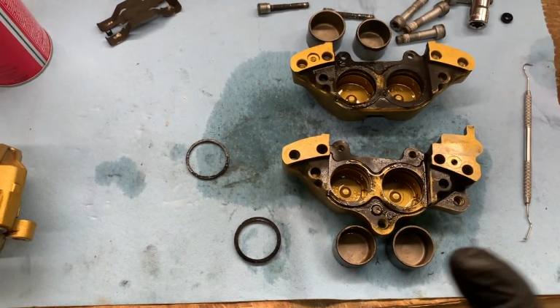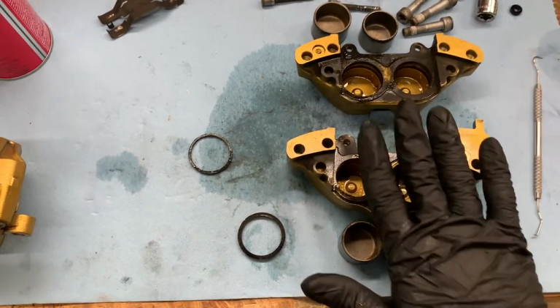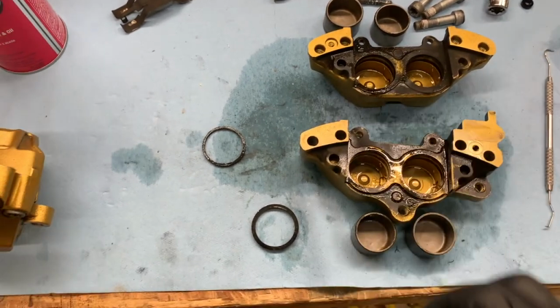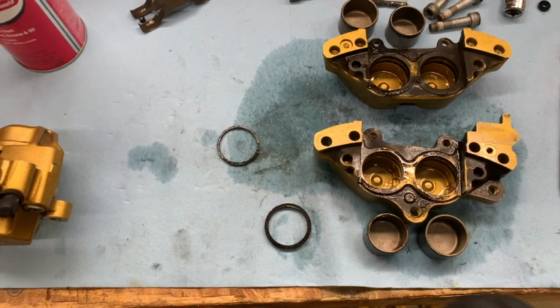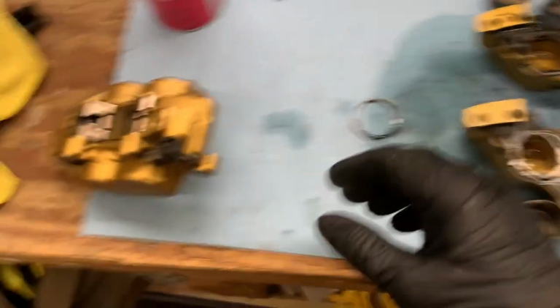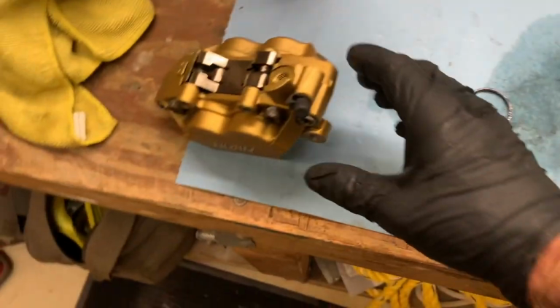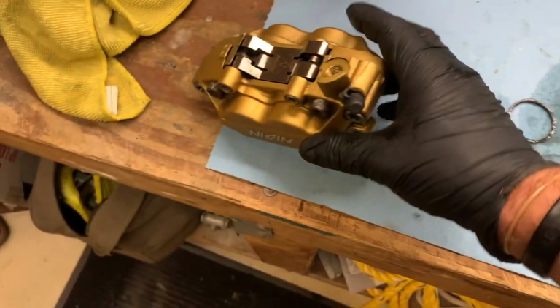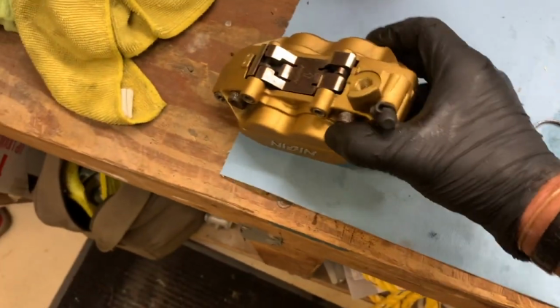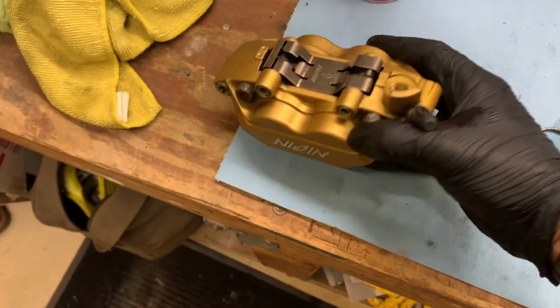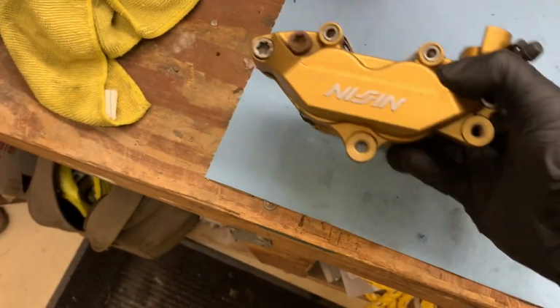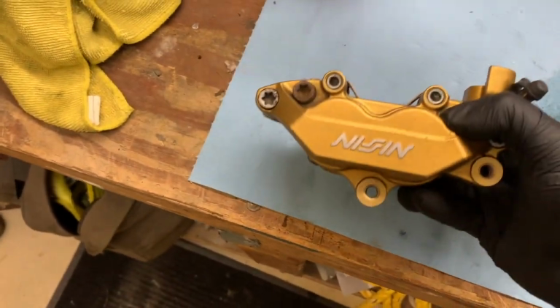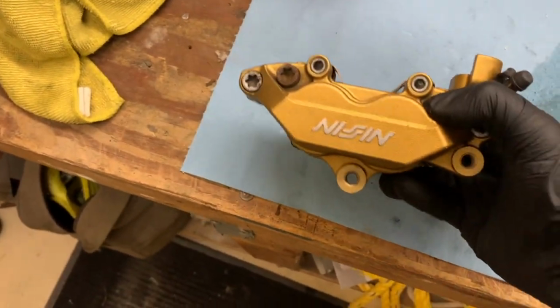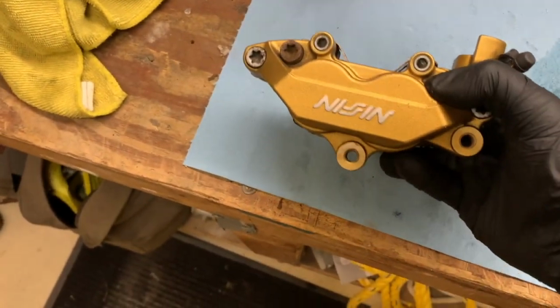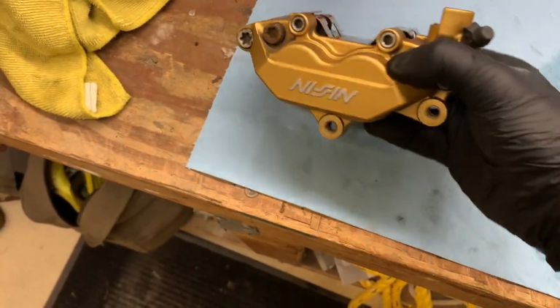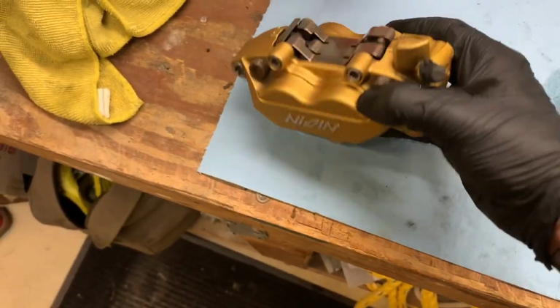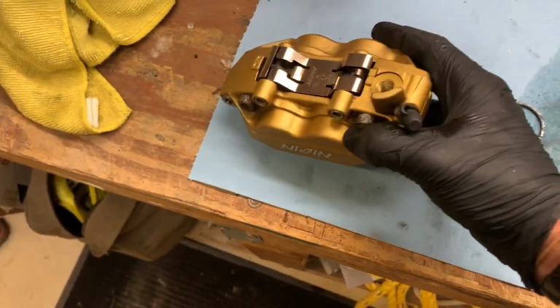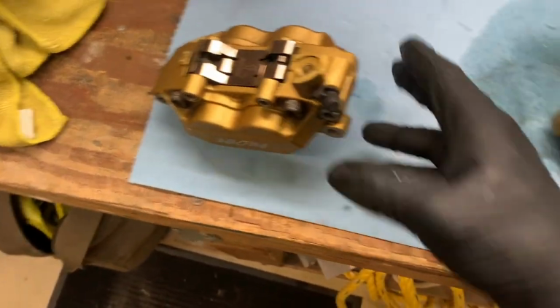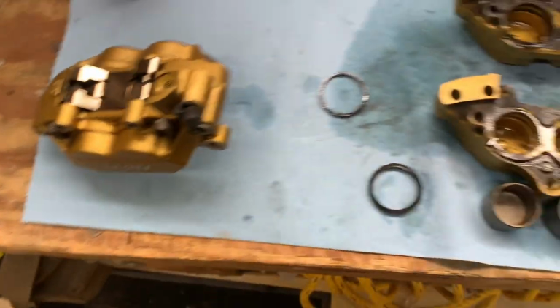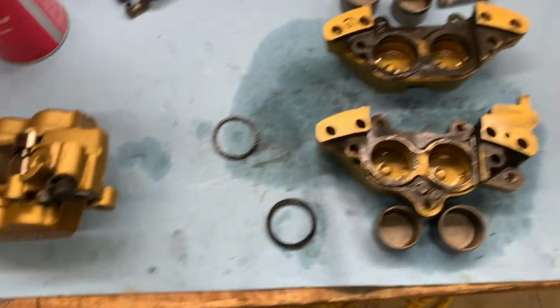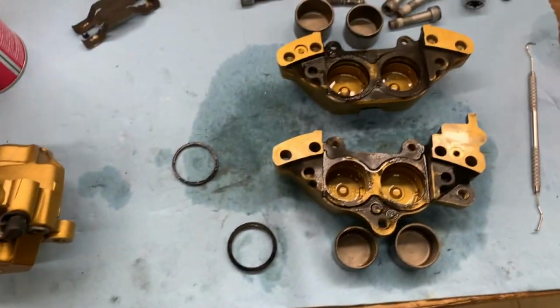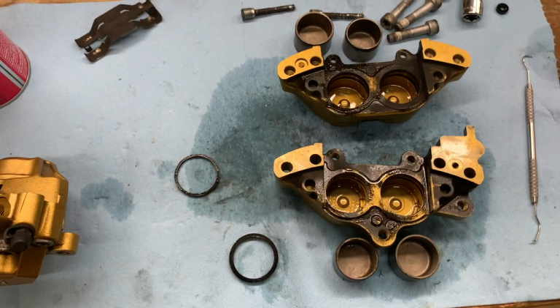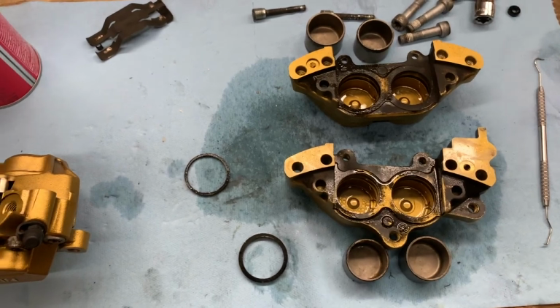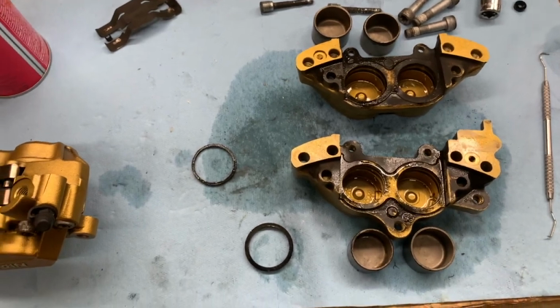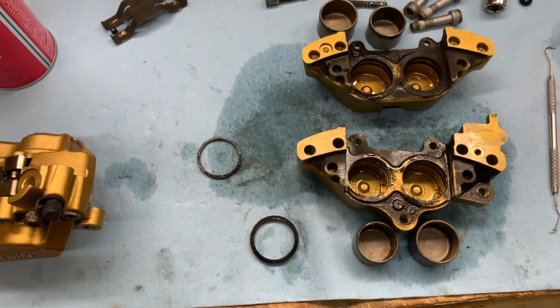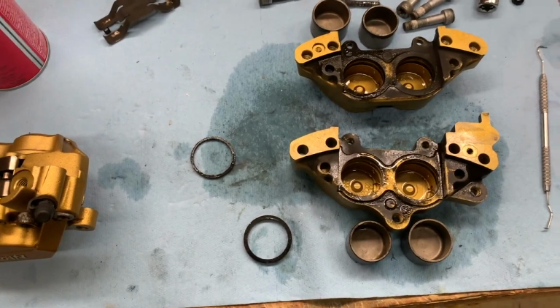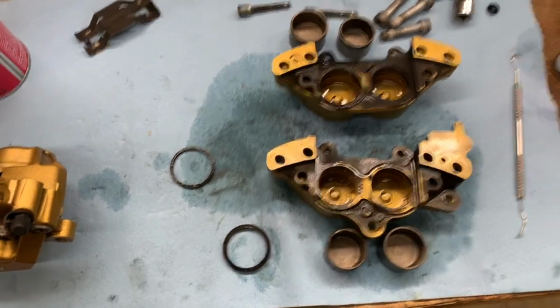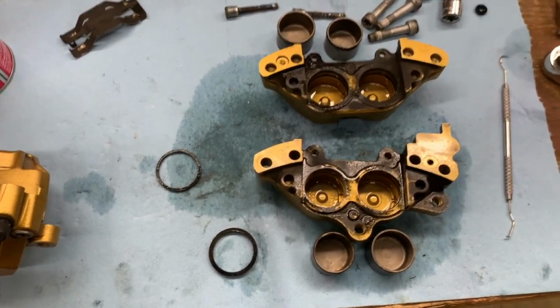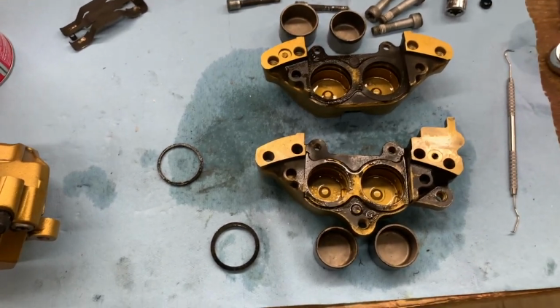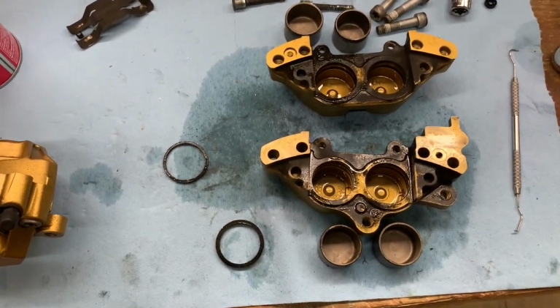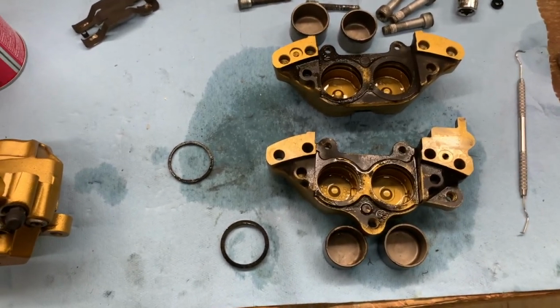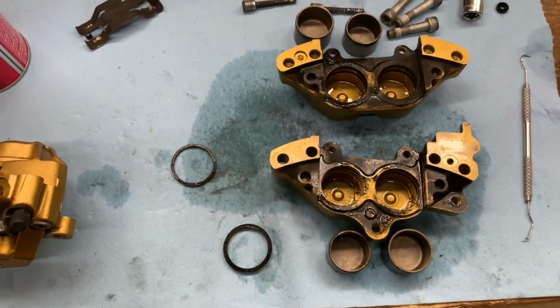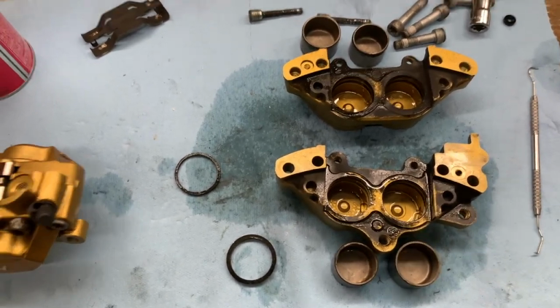This one looks great. We'll see about the other caliper — if it looks anything like this first one, I don't think we're going to have to replace any parts. I'm going to get everything cleaned up and I'll be back.